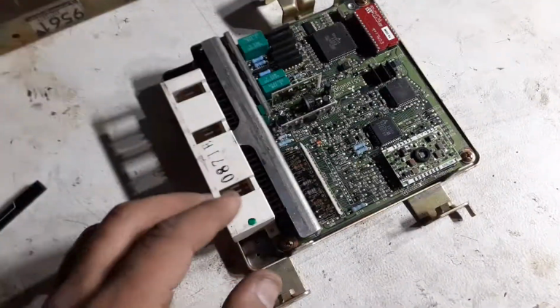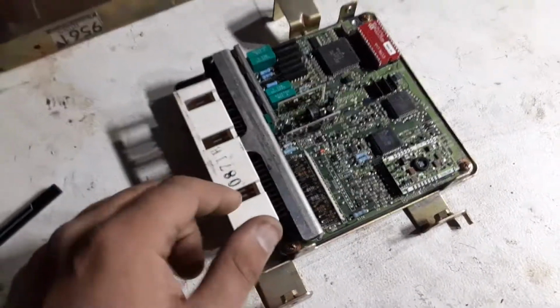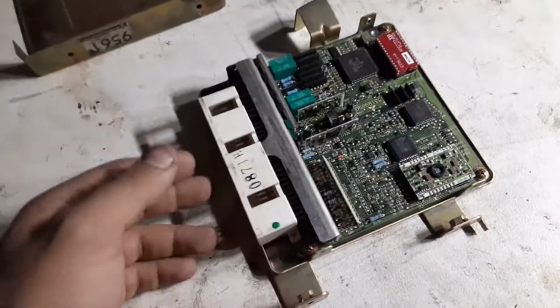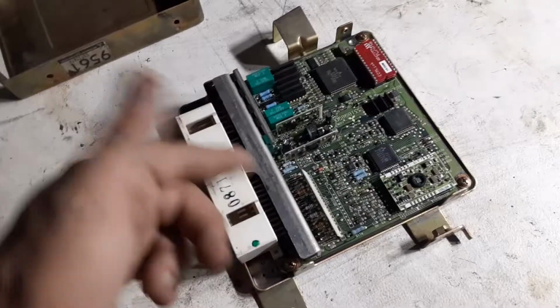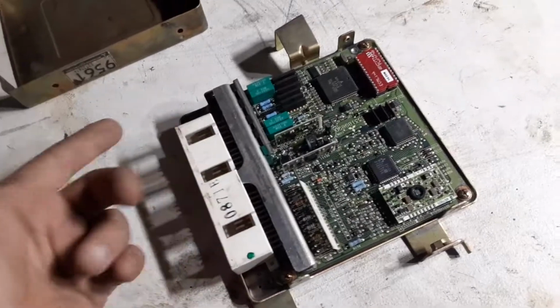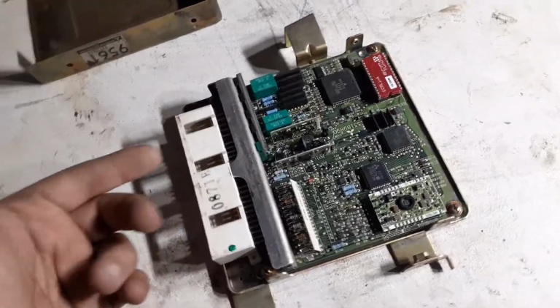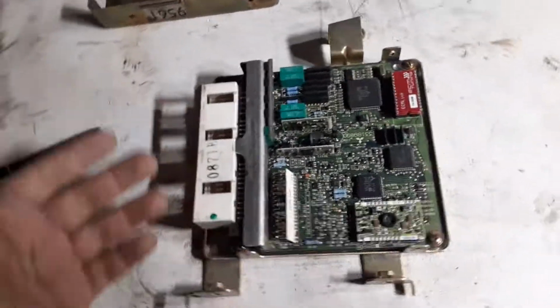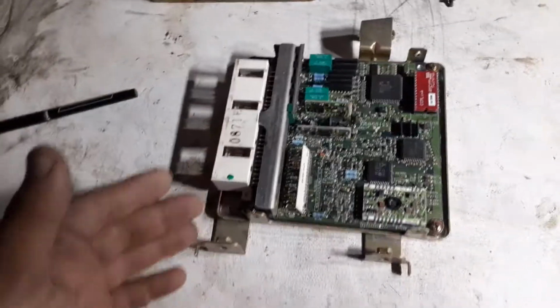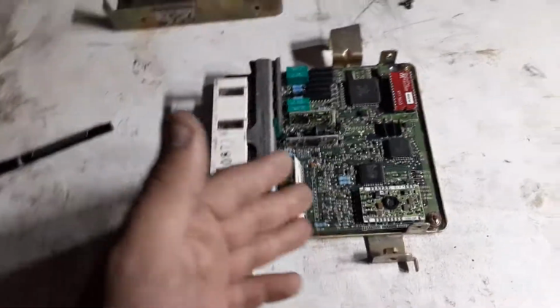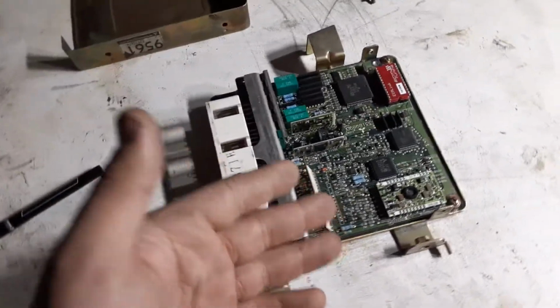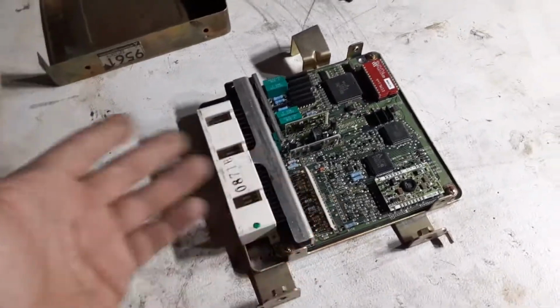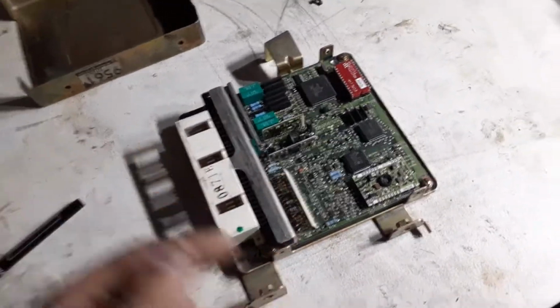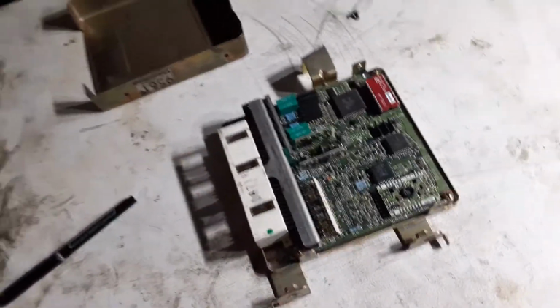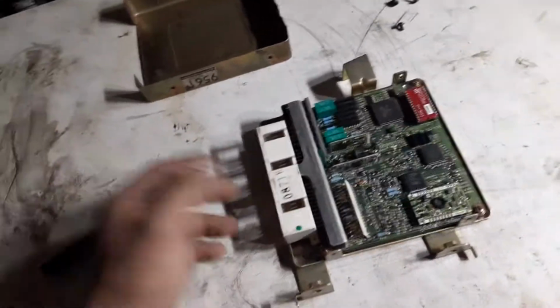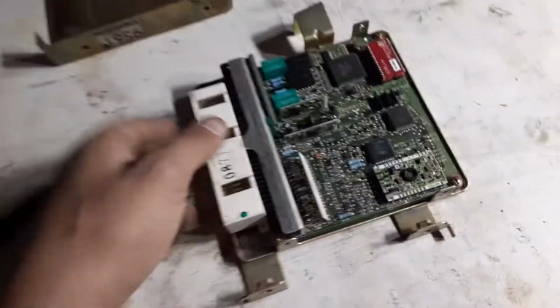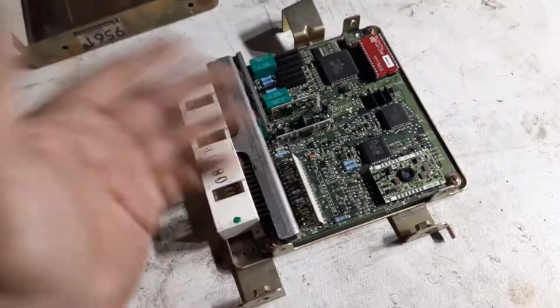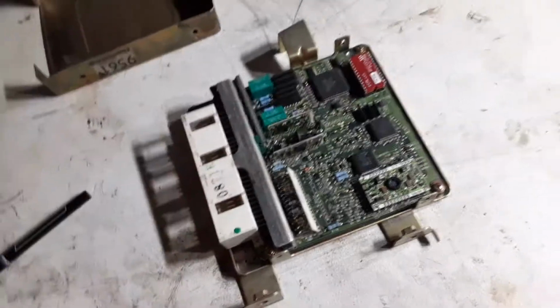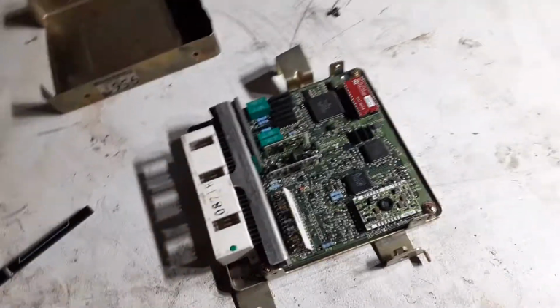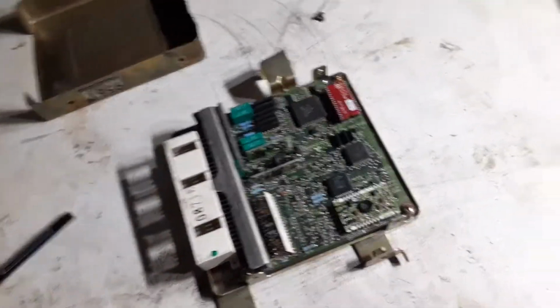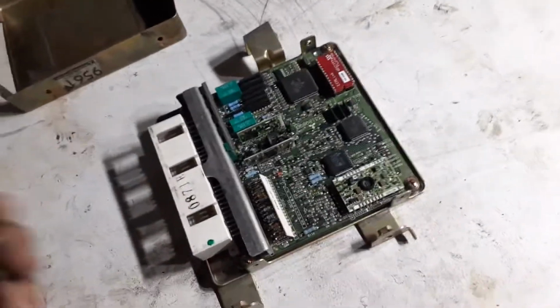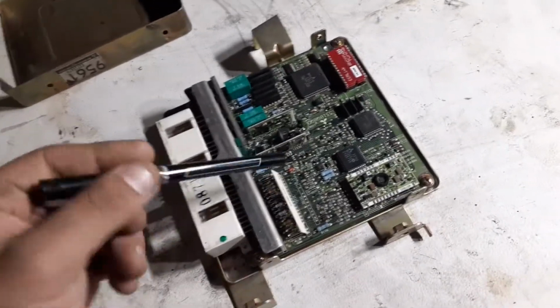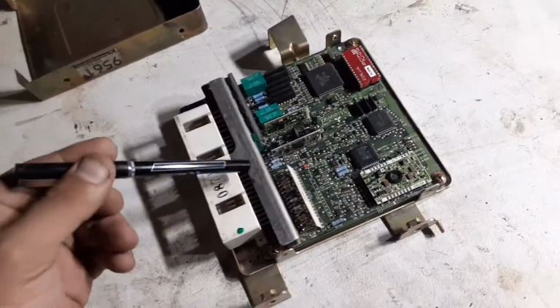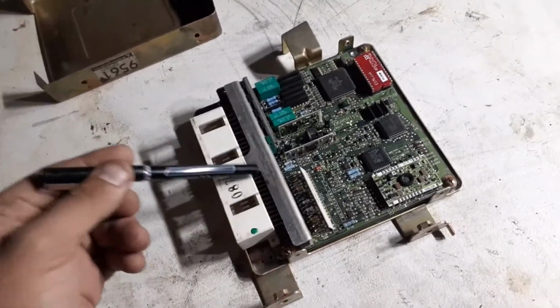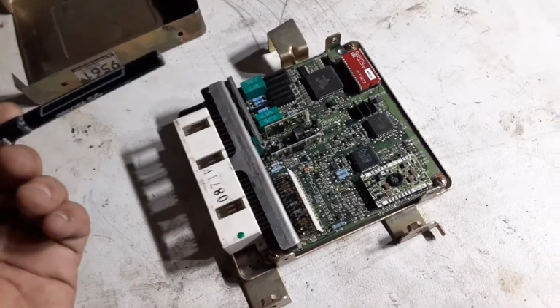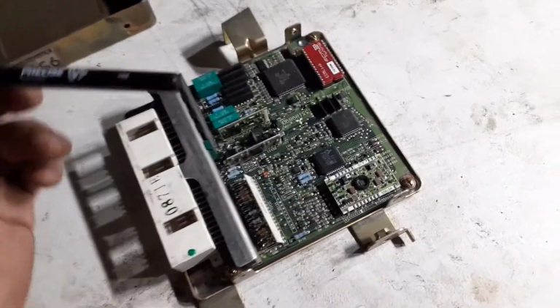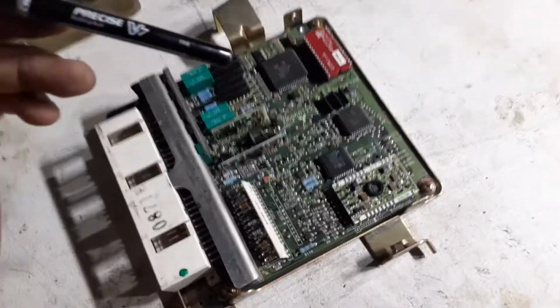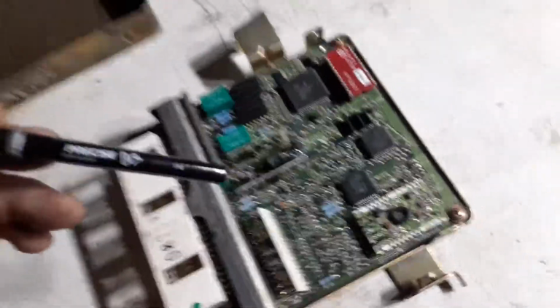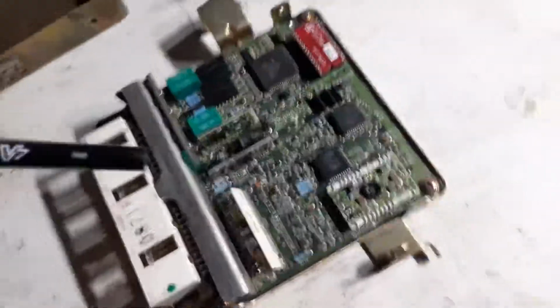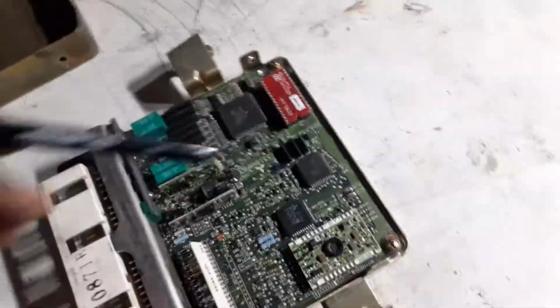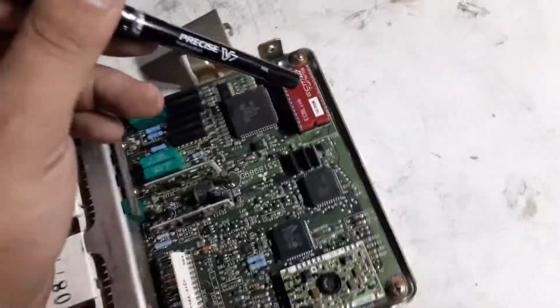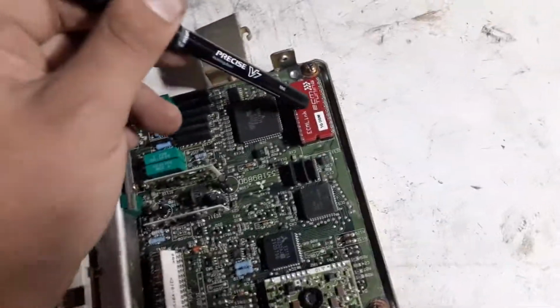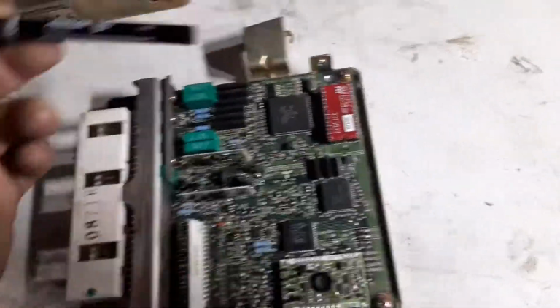So any Mitsubishi cars, trucks — the Mighty Max, Colts, Summits, Mirages, DSMs. This is an actual DSM ECU. As you can tell, I have DSM link in it.